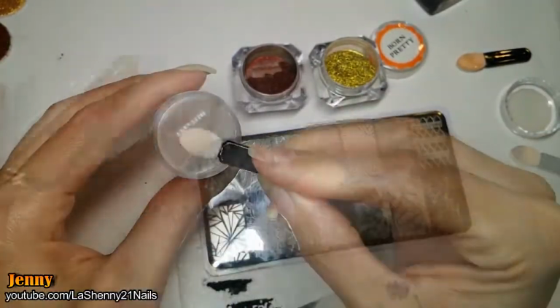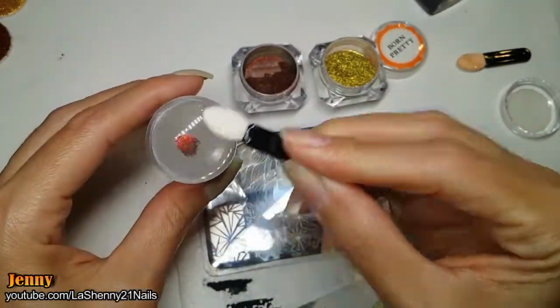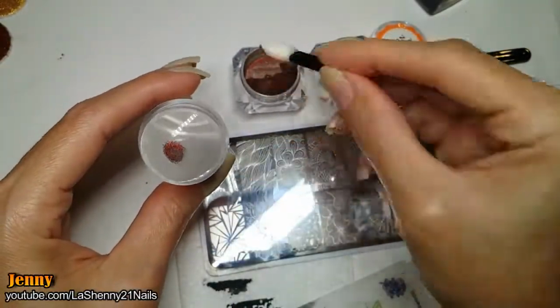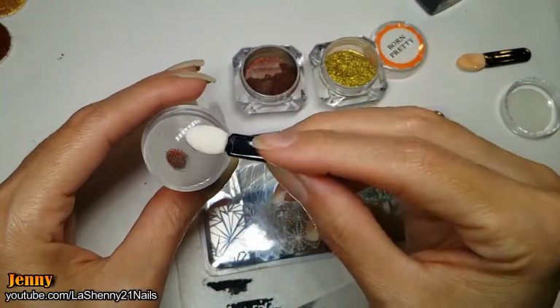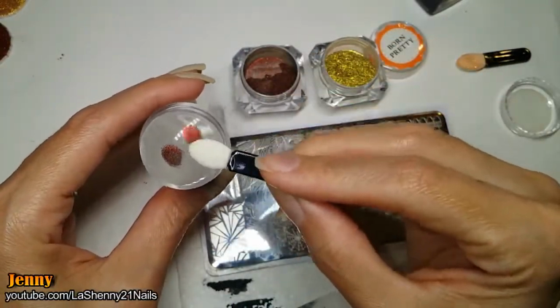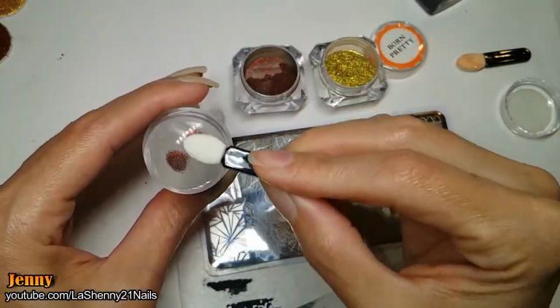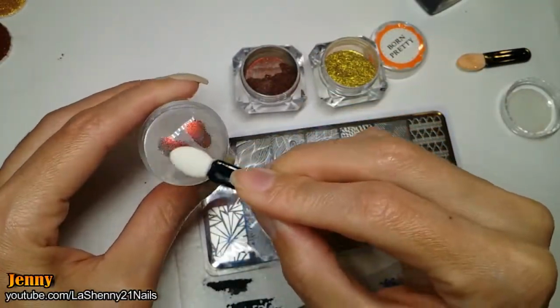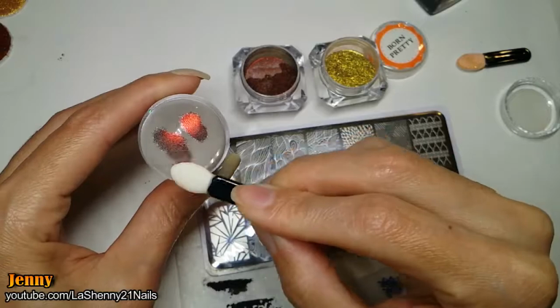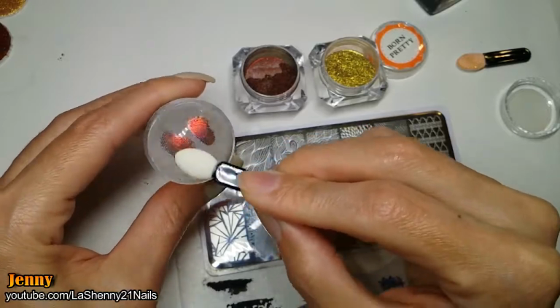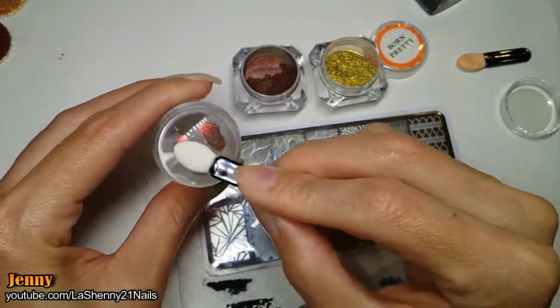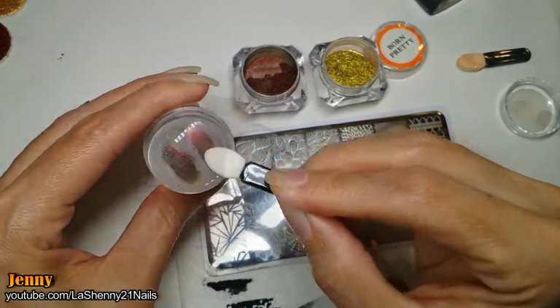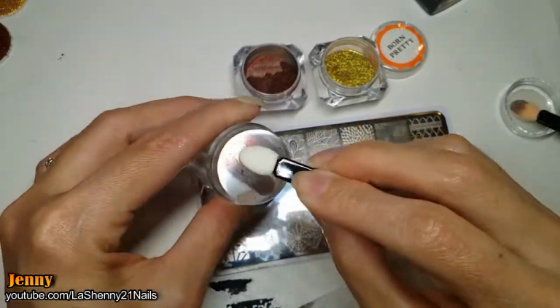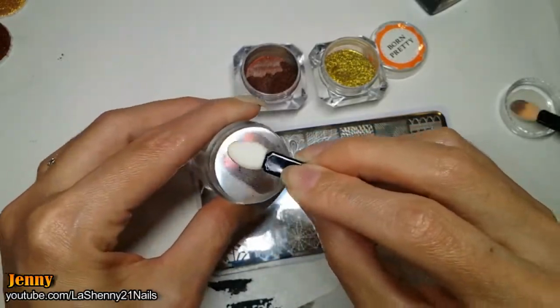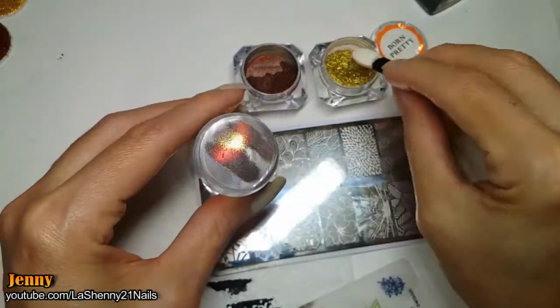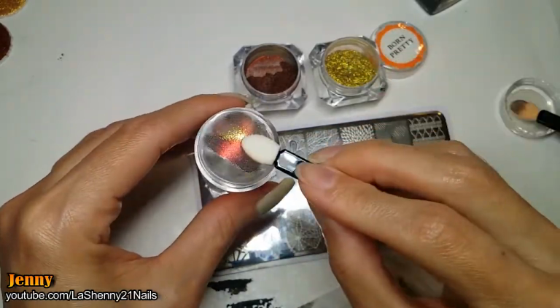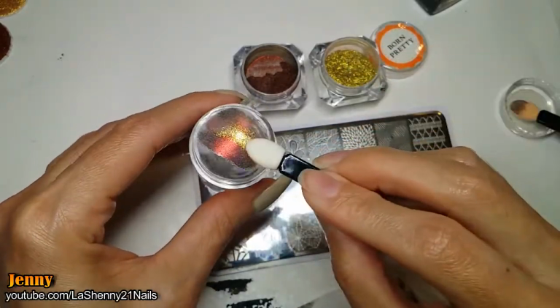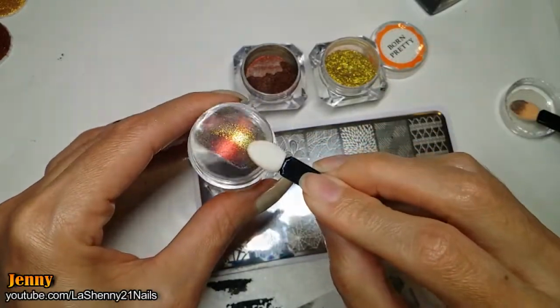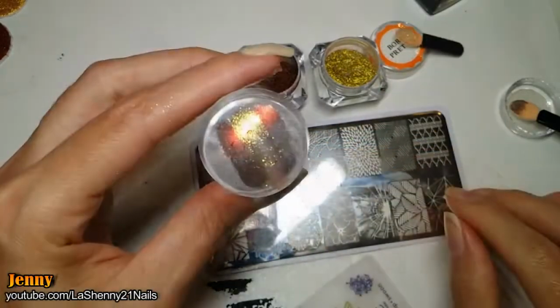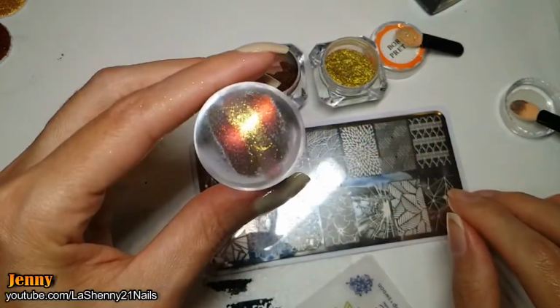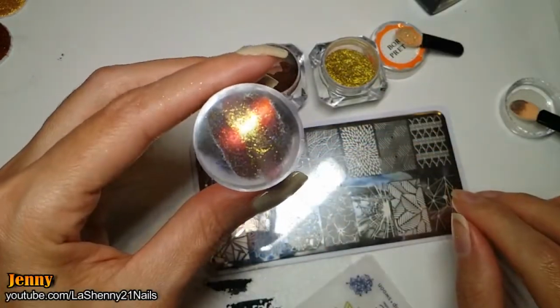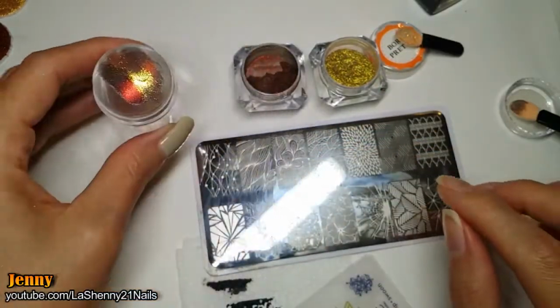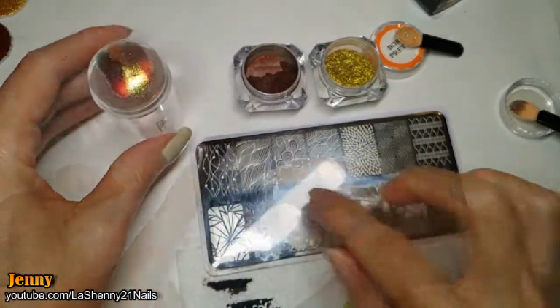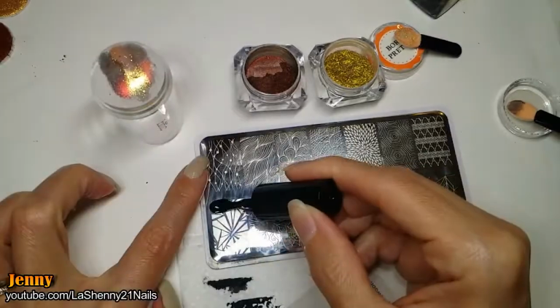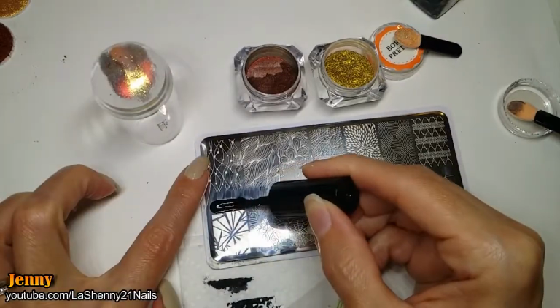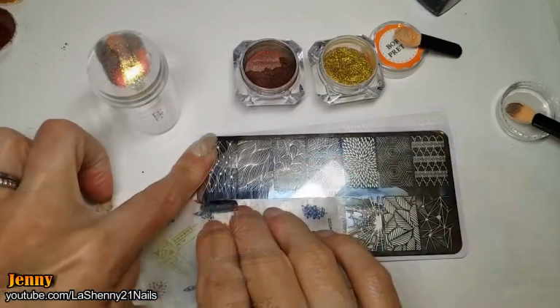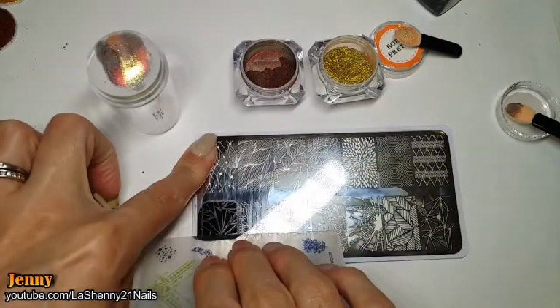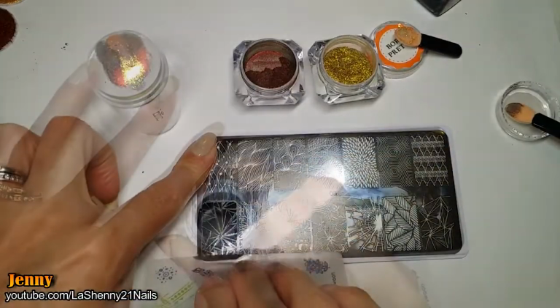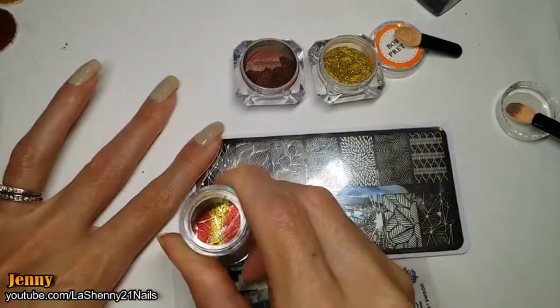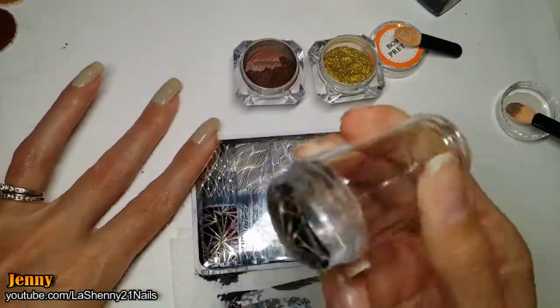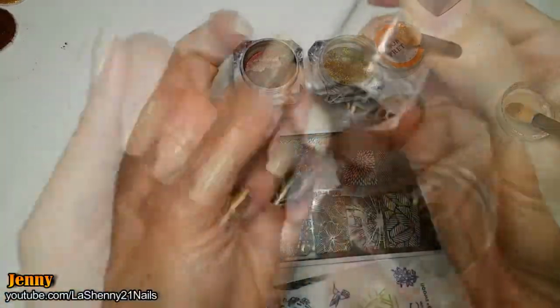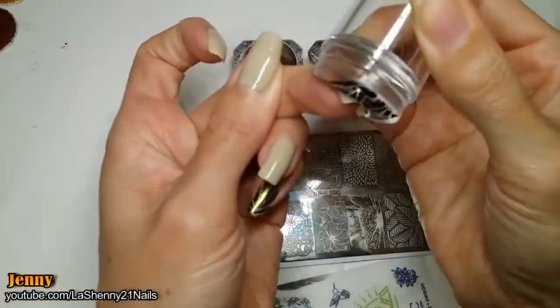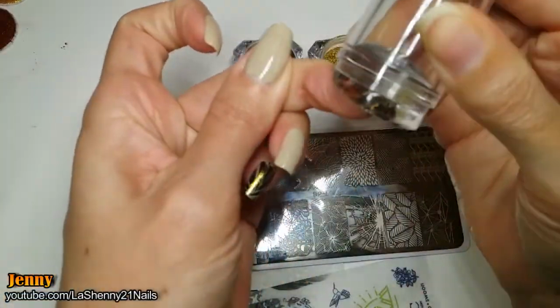I do the rest of the nails using the same technique: apply the pigment directly onto the stamper head, pick up the image from the stamping plate, and stamp directly onto my nail.